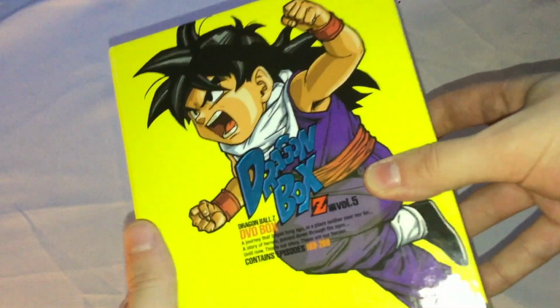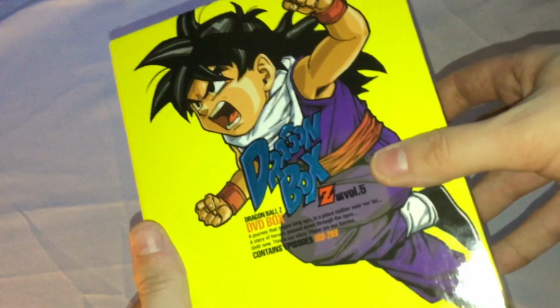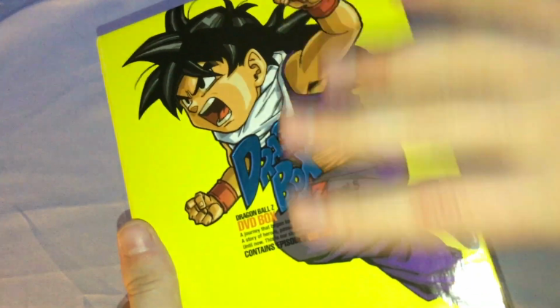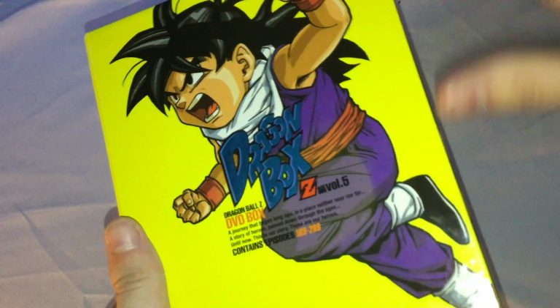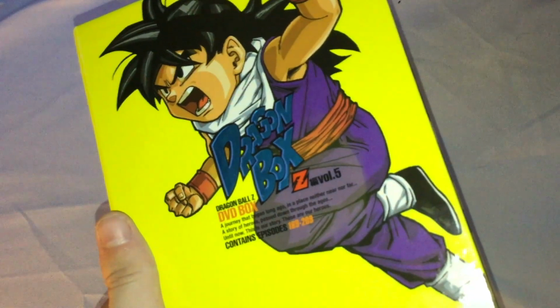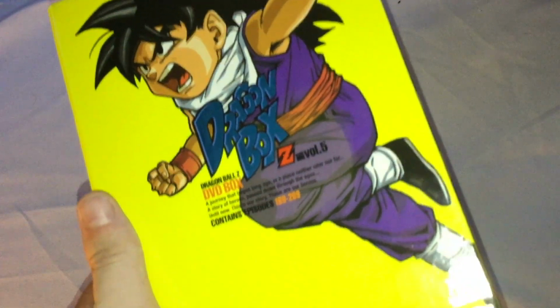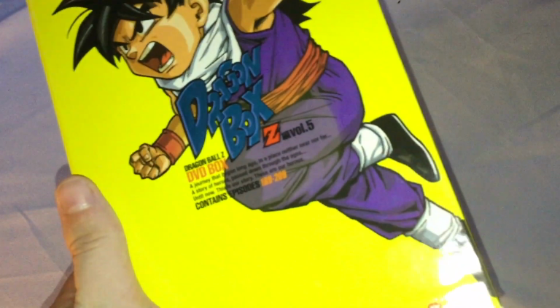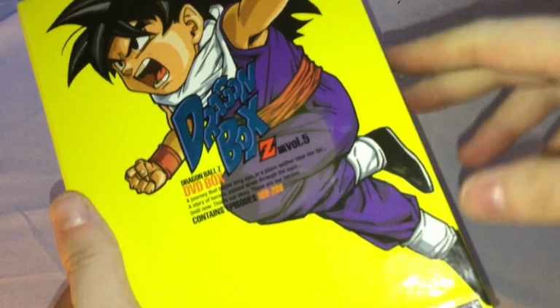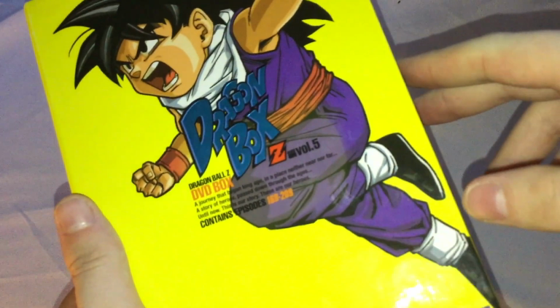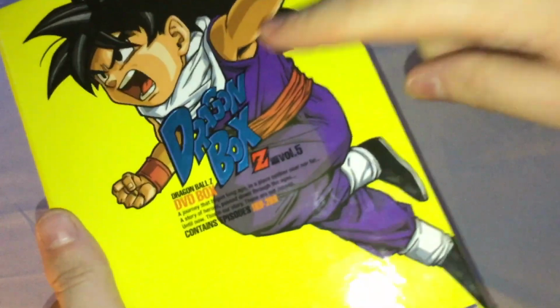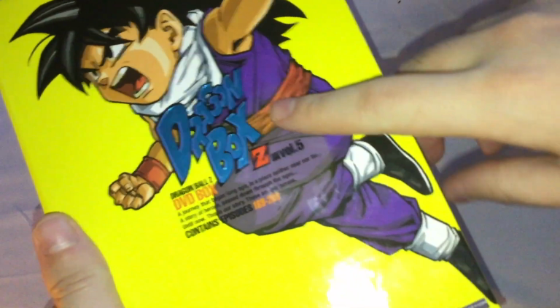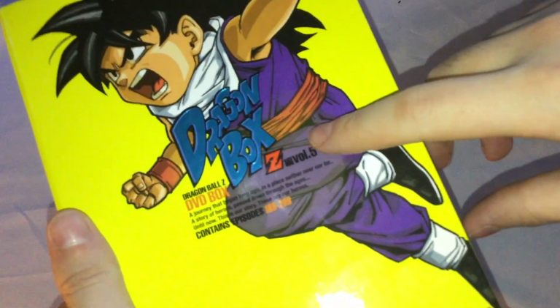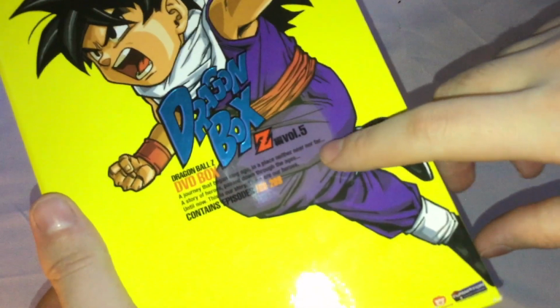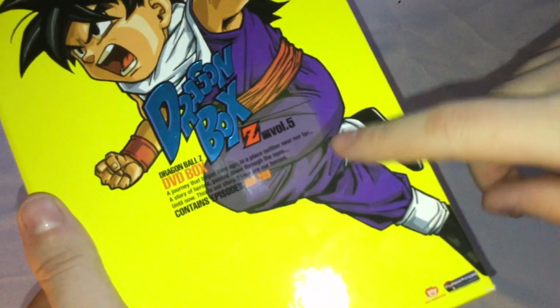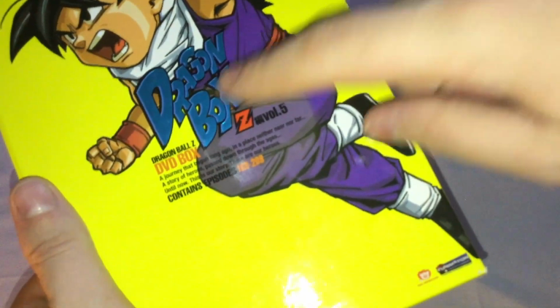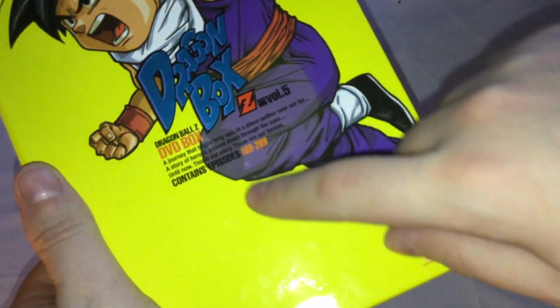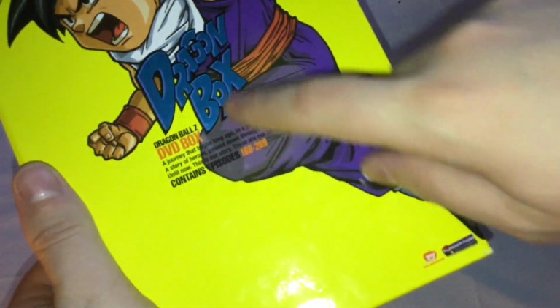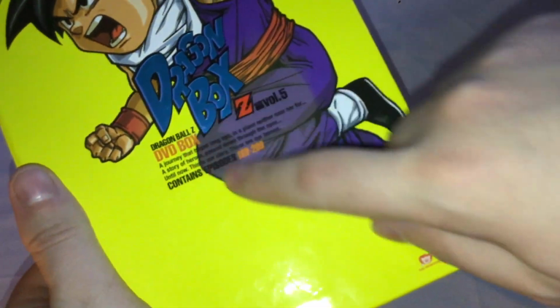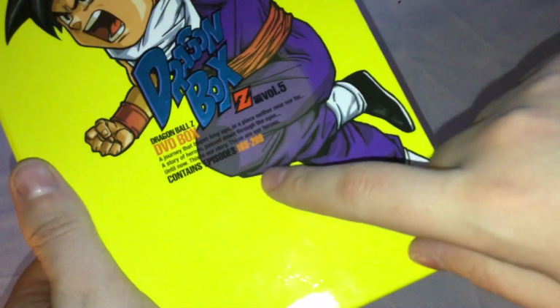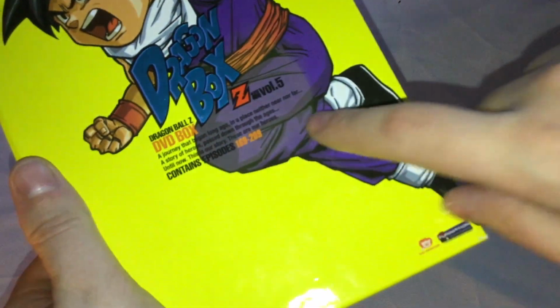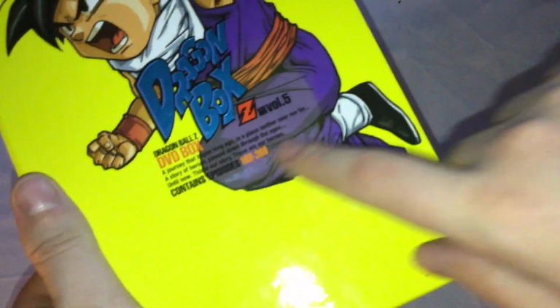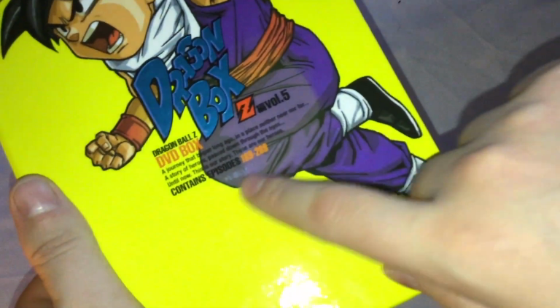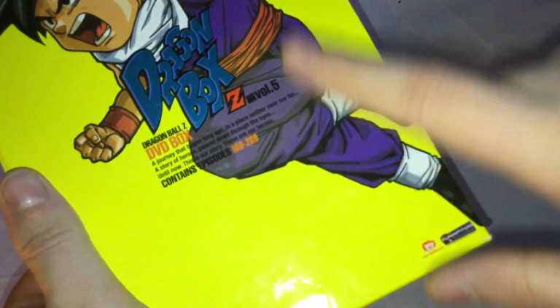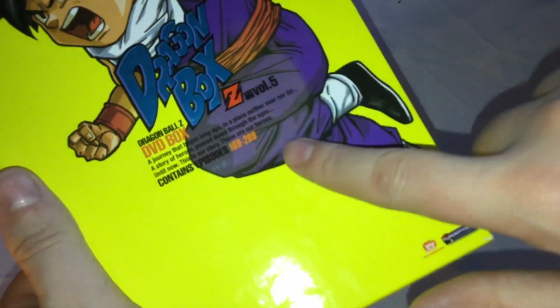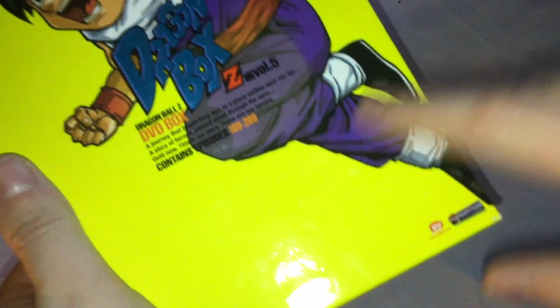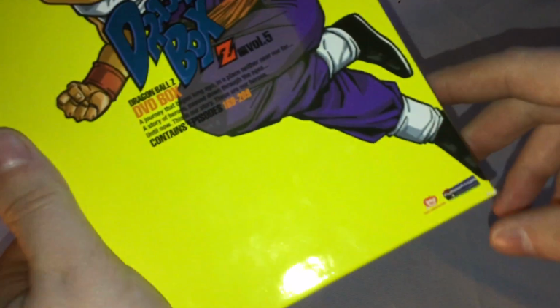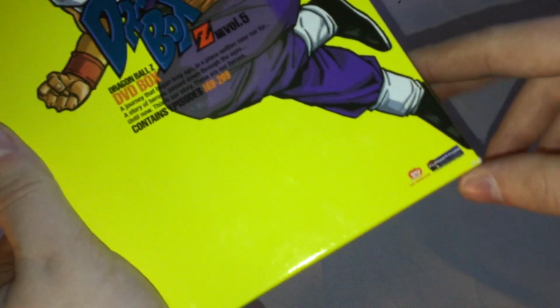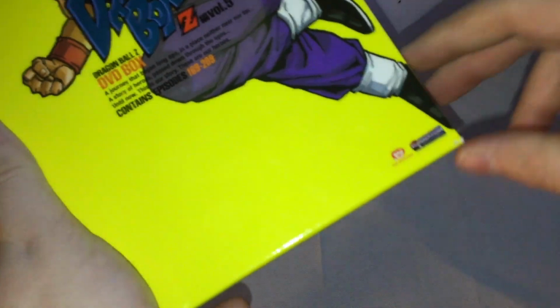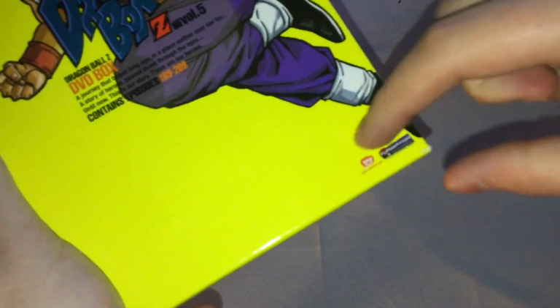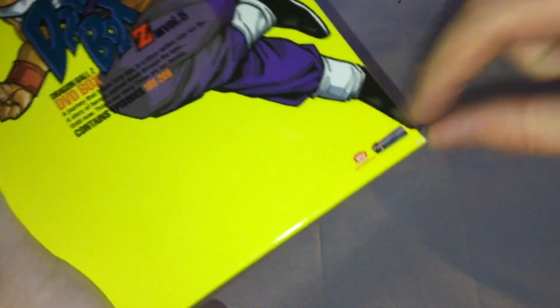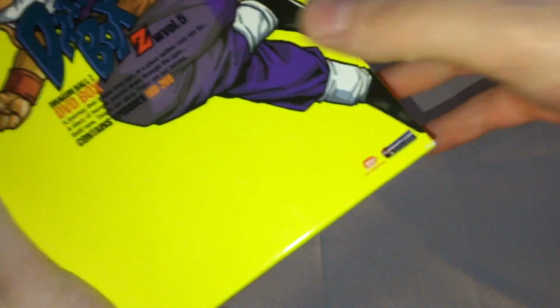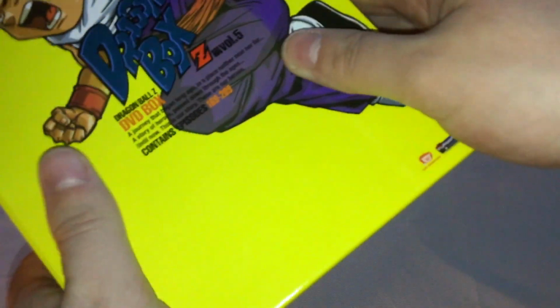So here we go with the front — it has a picture of Gohan, which looks nice, and the Dragon Box Z logo. The description of it contains episodes 169 to 209, published by Funimation.